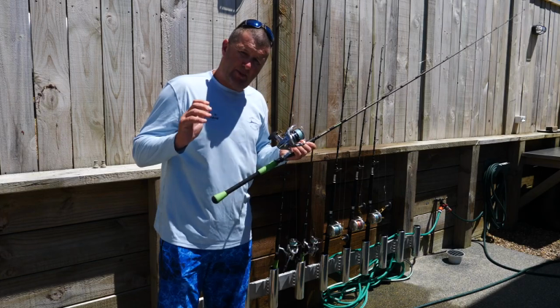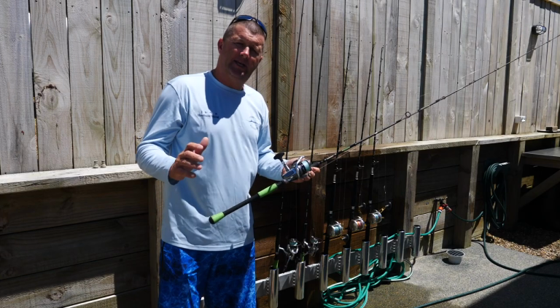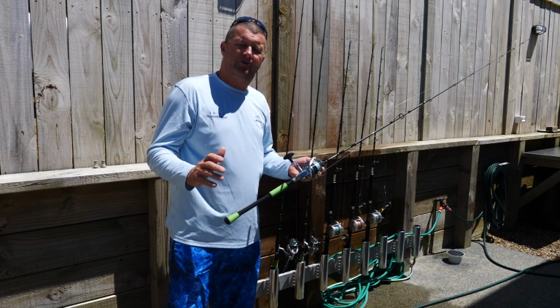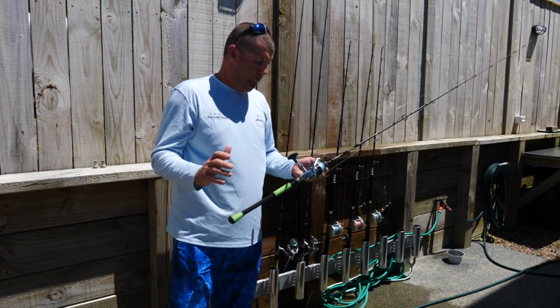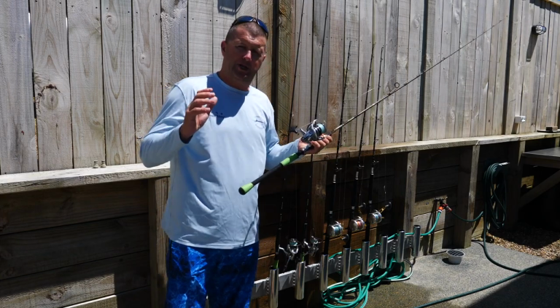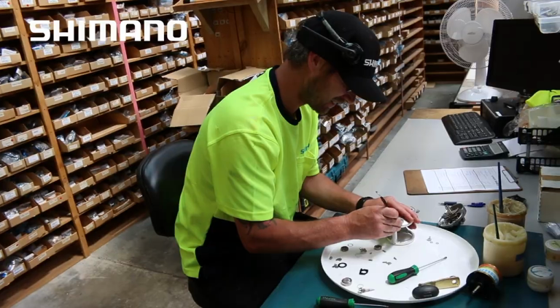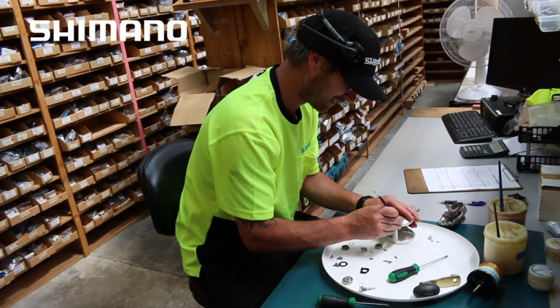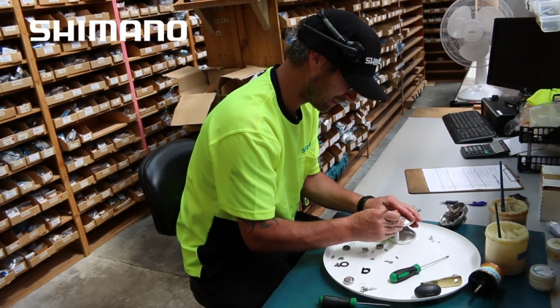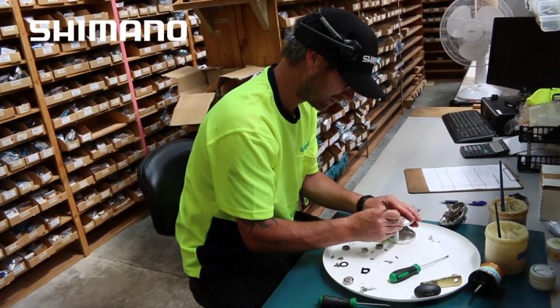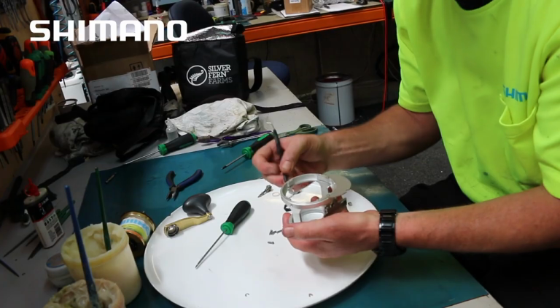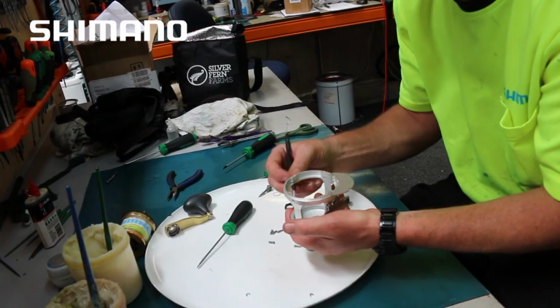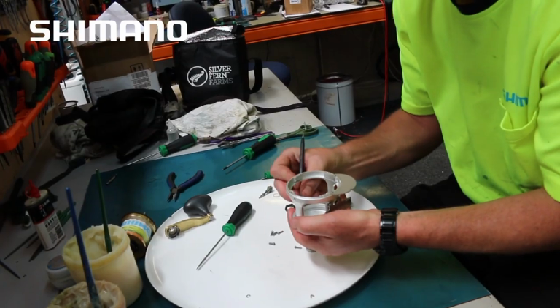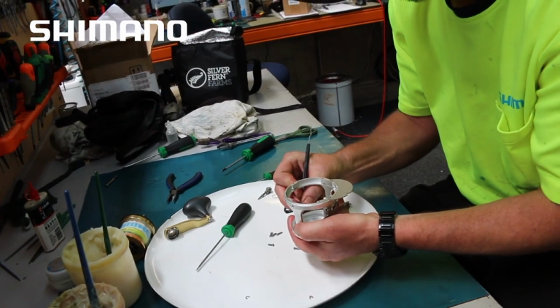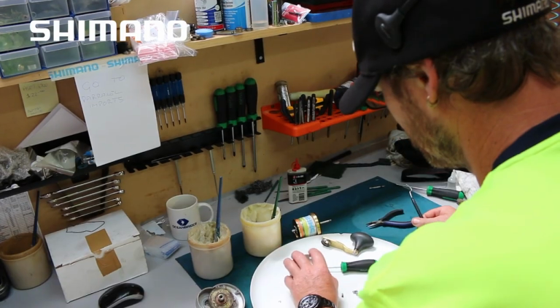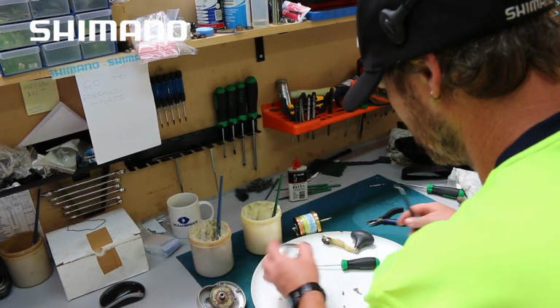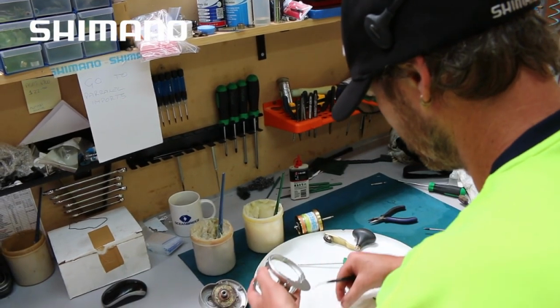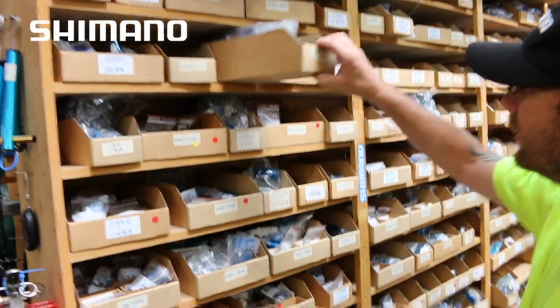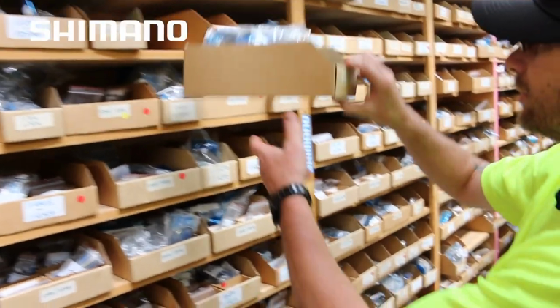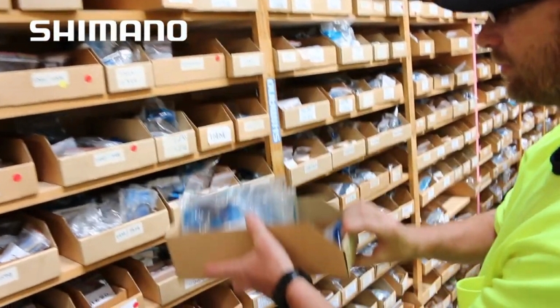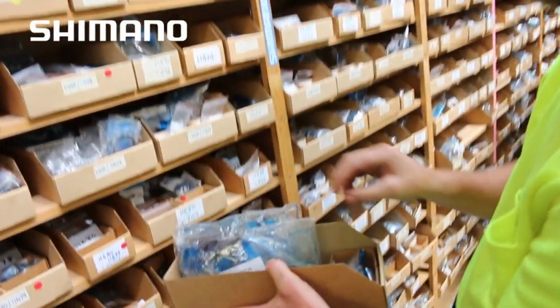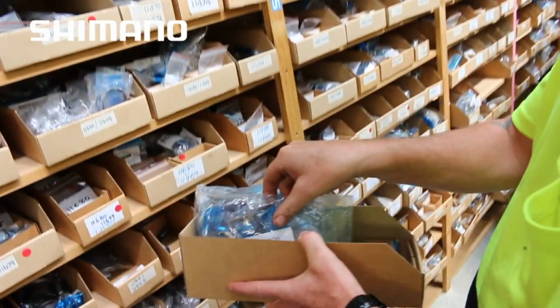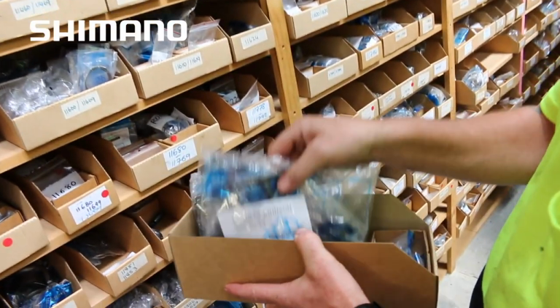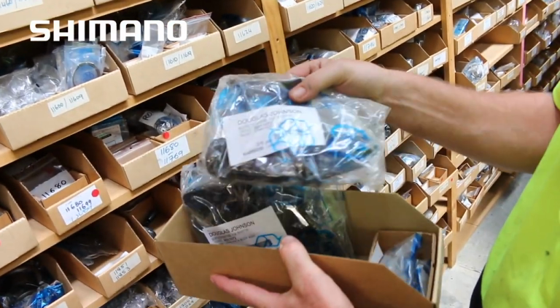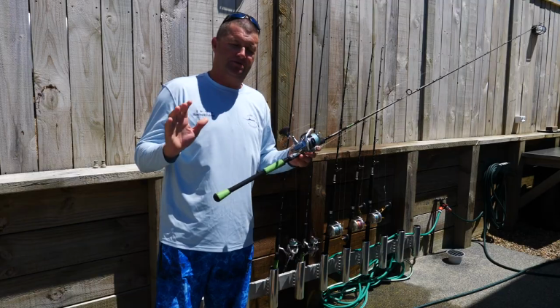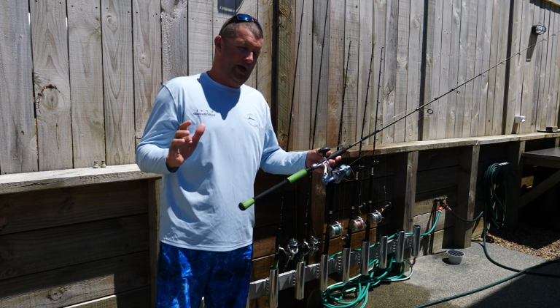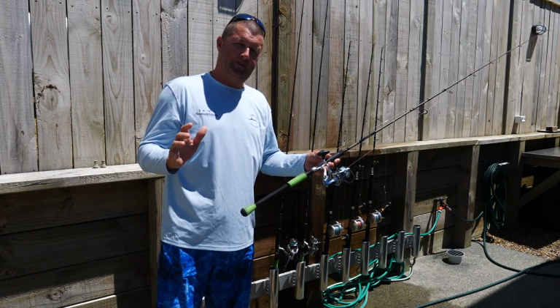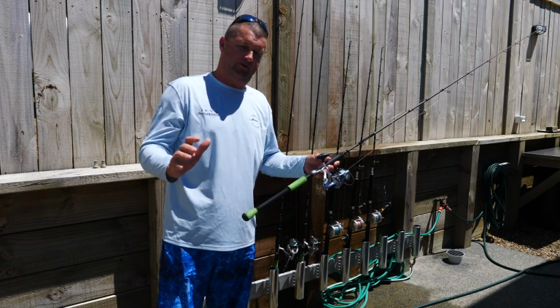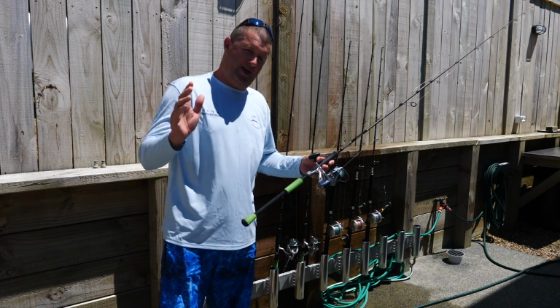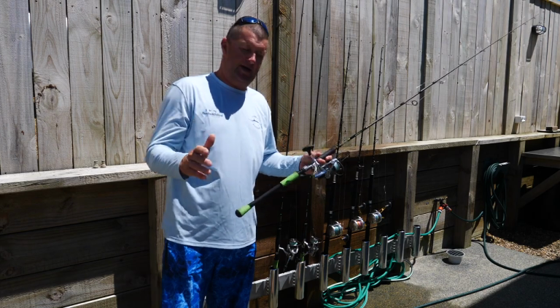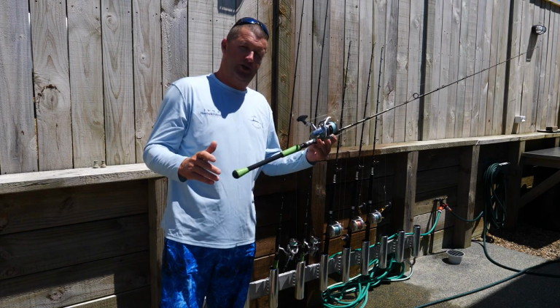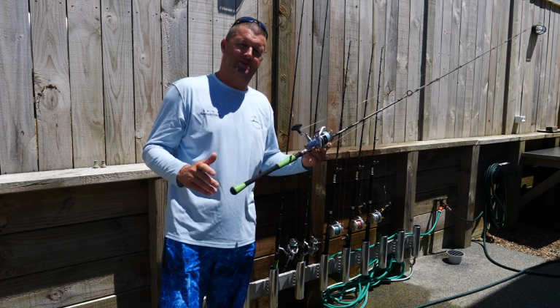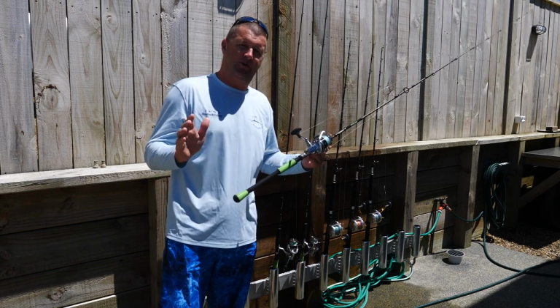But the best thing you can do for your rod and reel is send it into Shimano once a year for a good service. They've got all the trained professionals there and a warehouse full of parts. It's the best way to protect your investment, and when you hook up to that big fish, you know your drag's going to be smooth as.